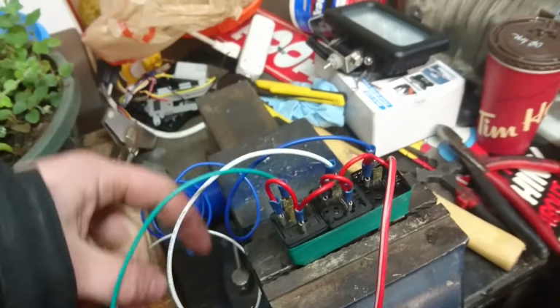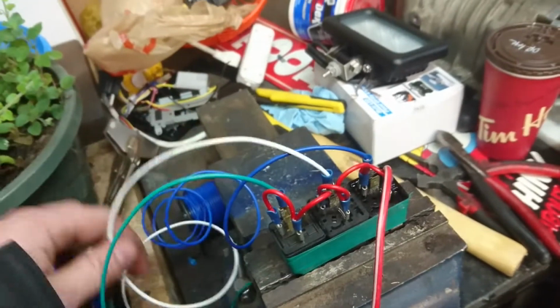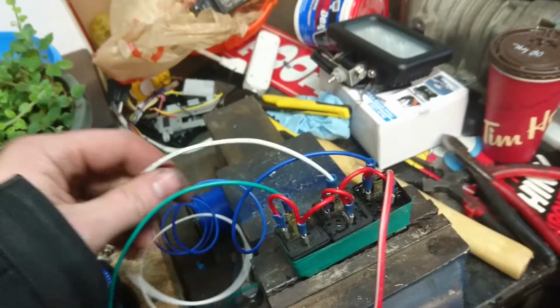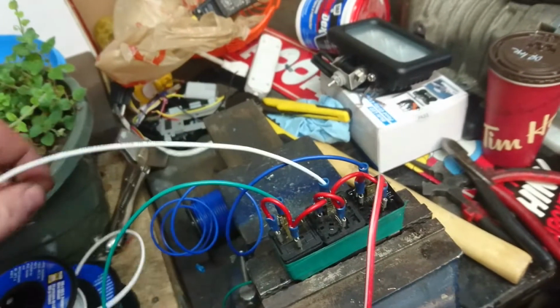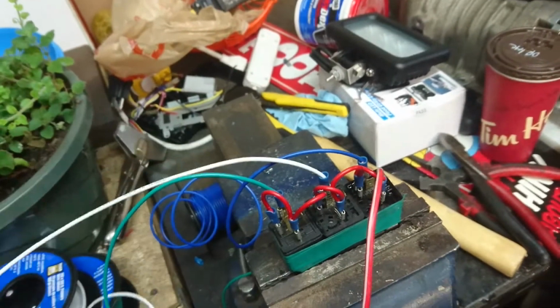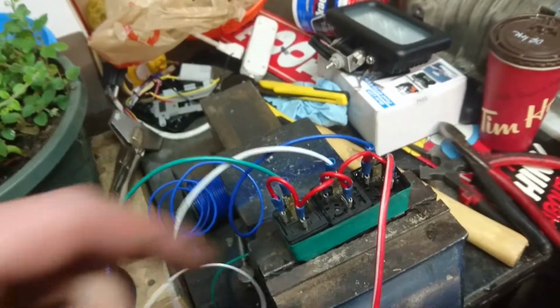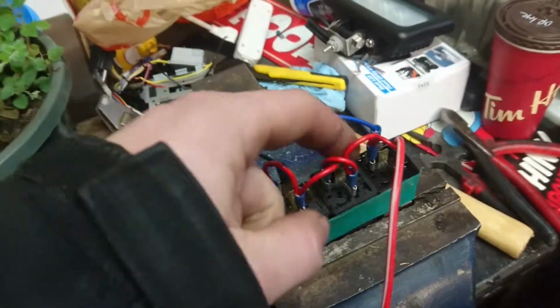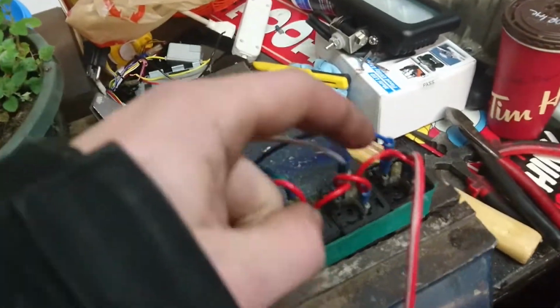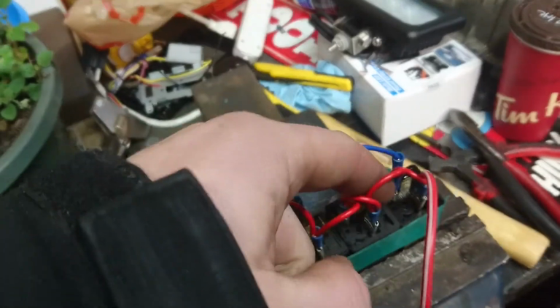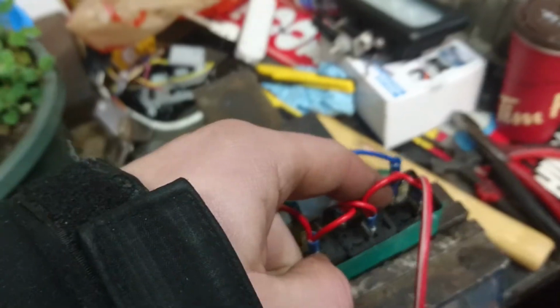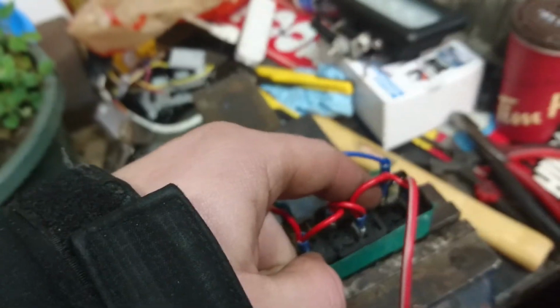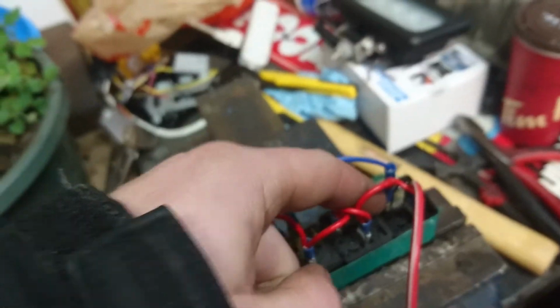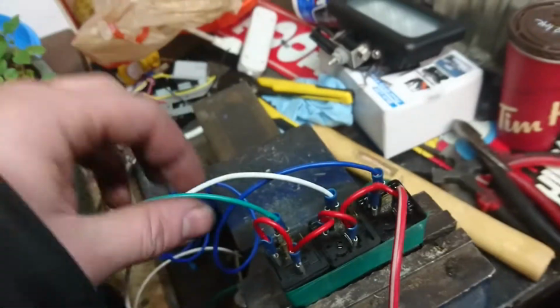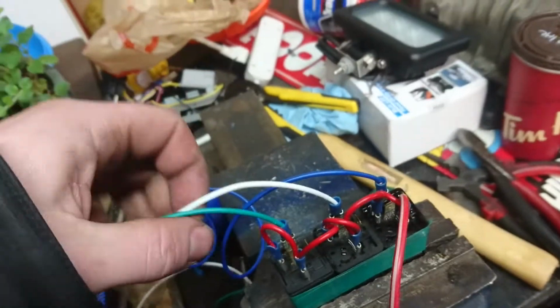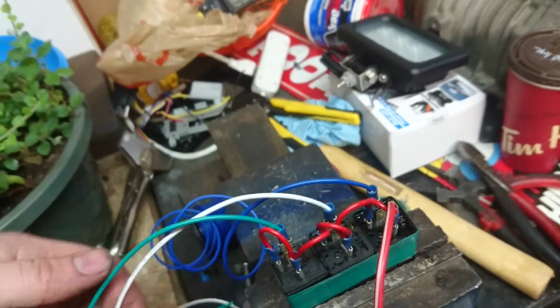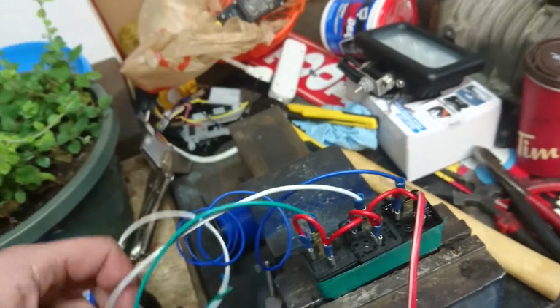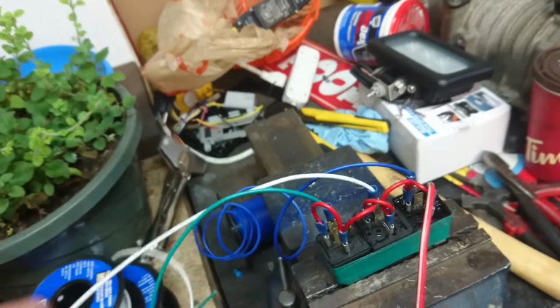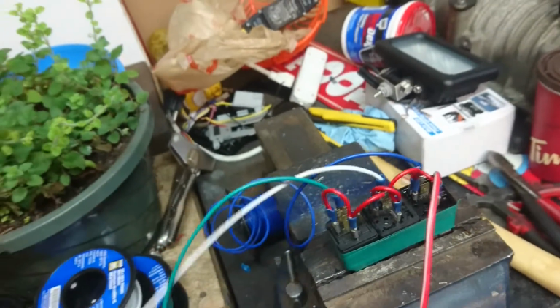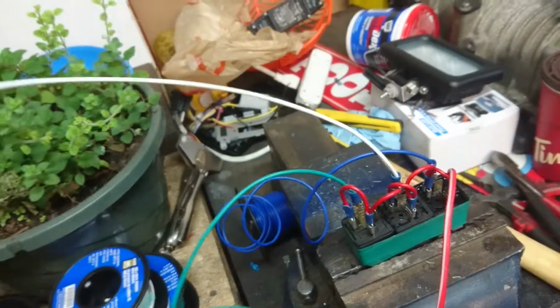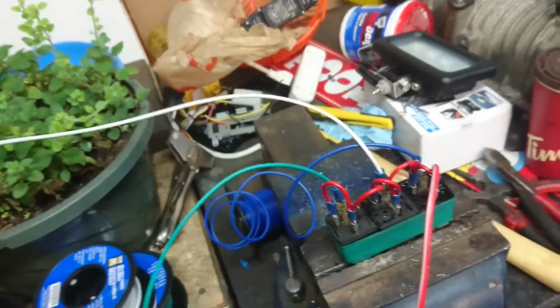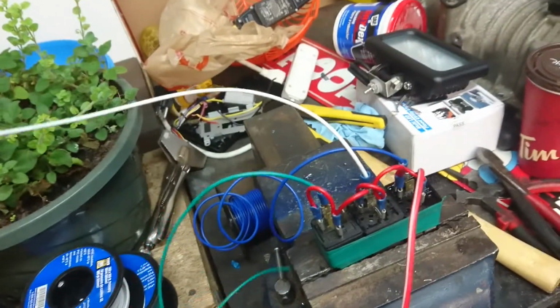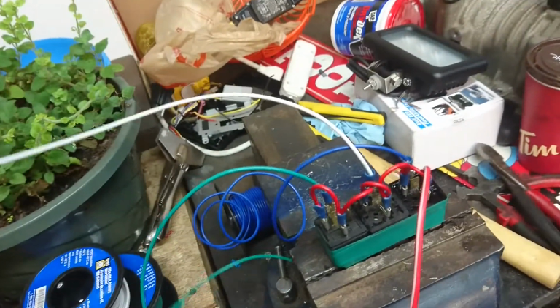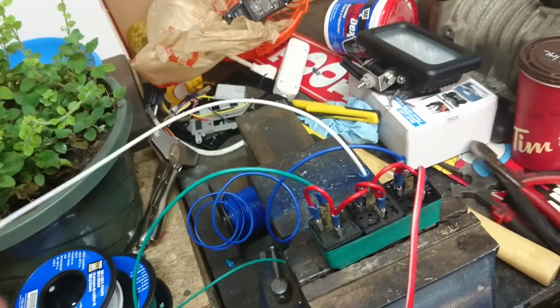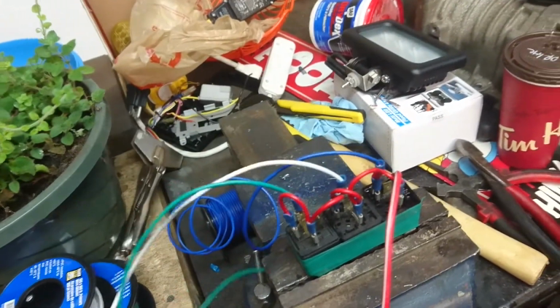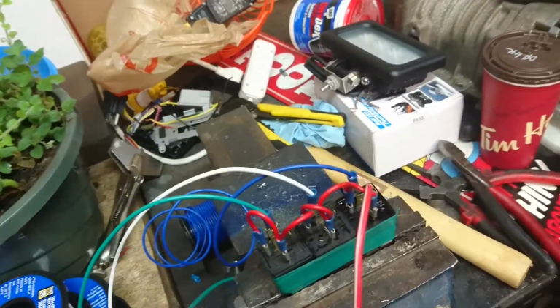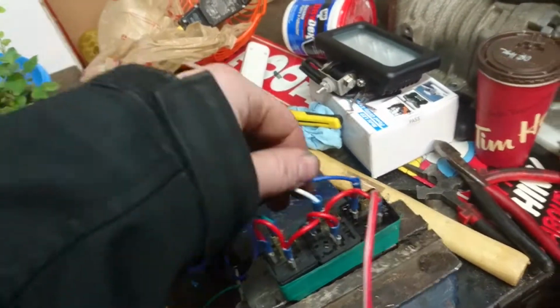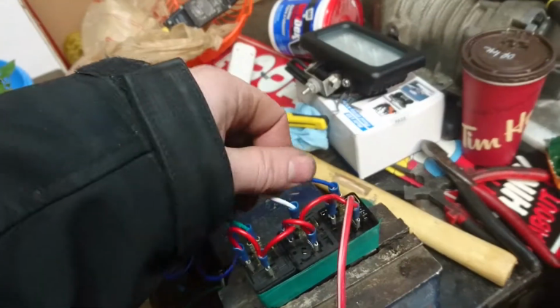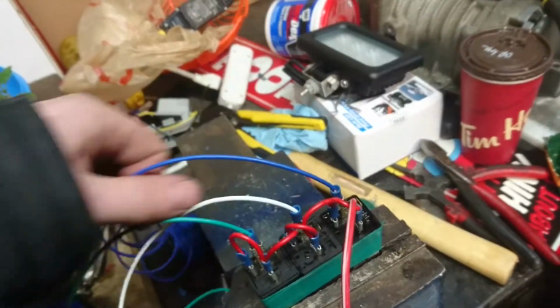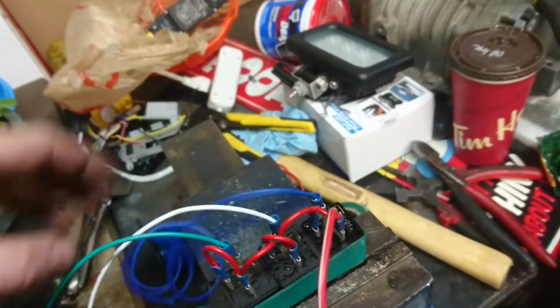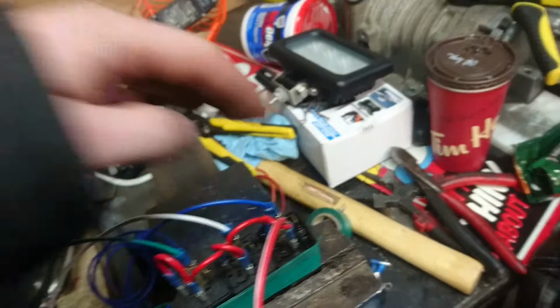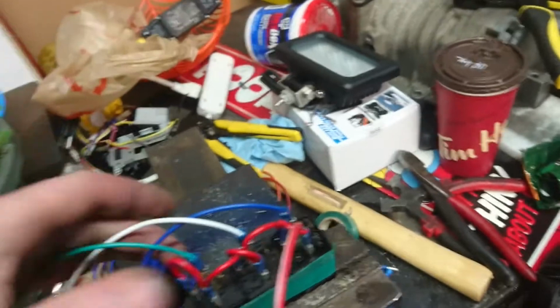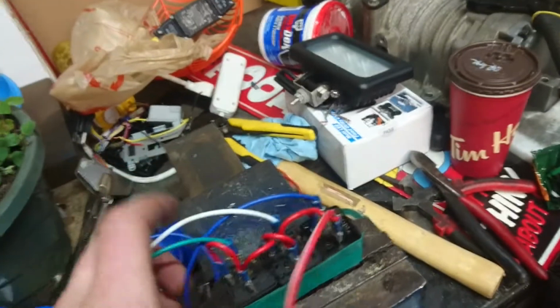And then, of course, same here — negative door lock/unlock. Wire this to the unlock on the unlock keyless brain, and so on and so forth.